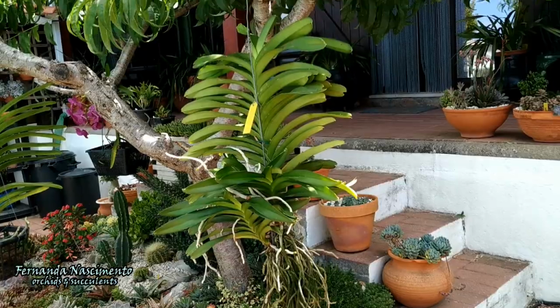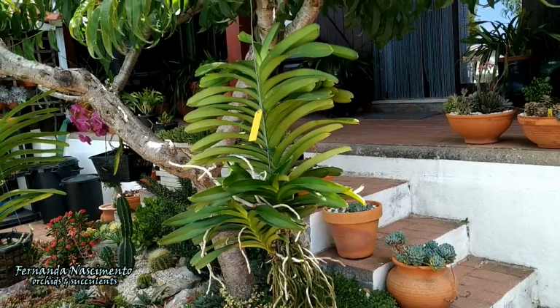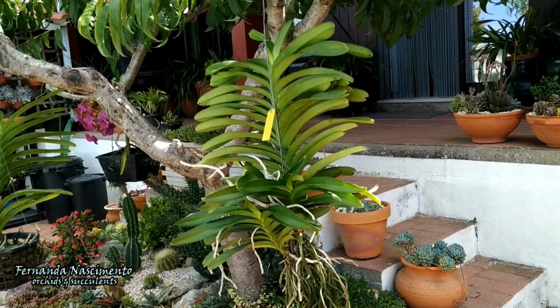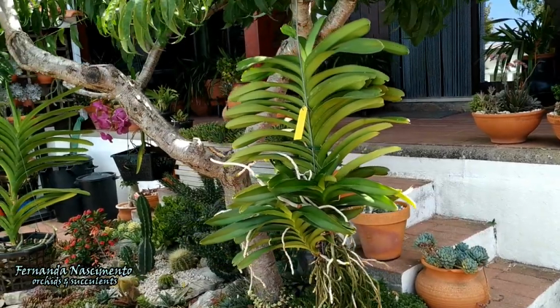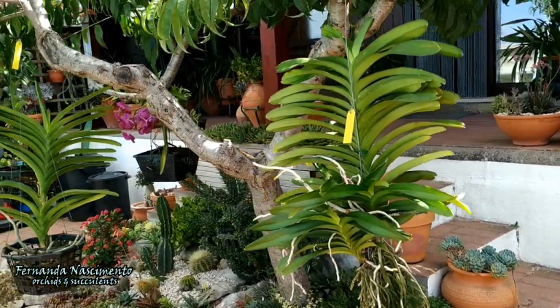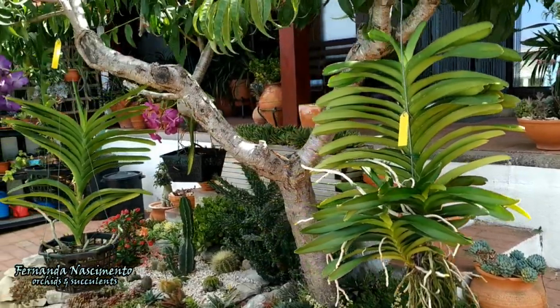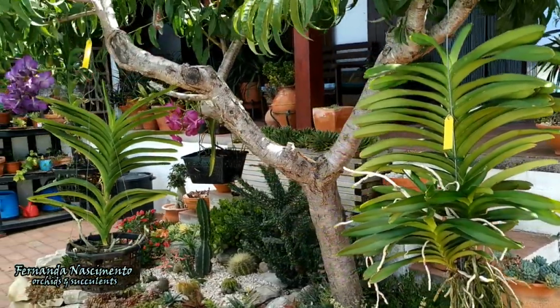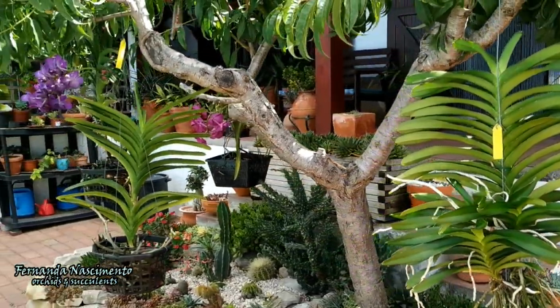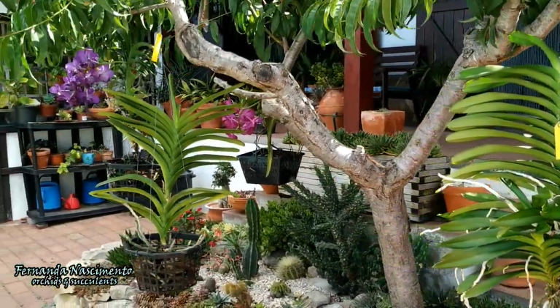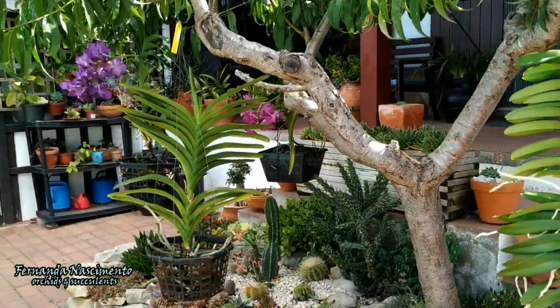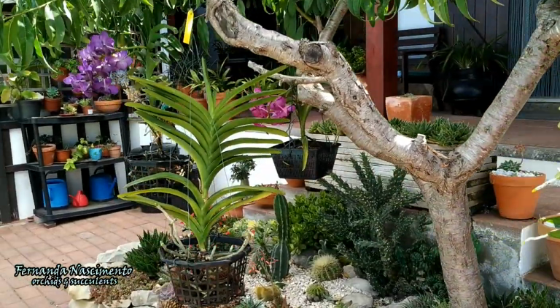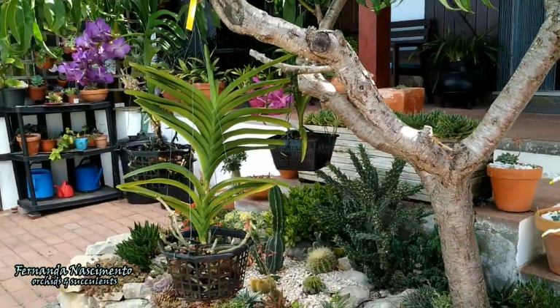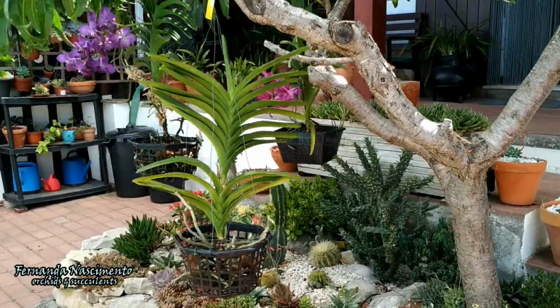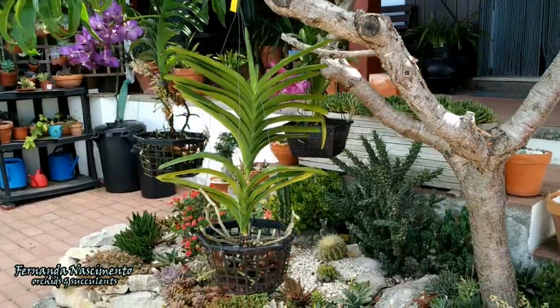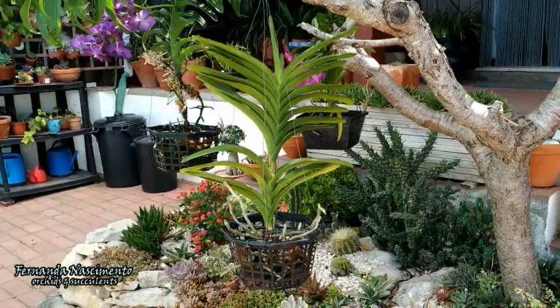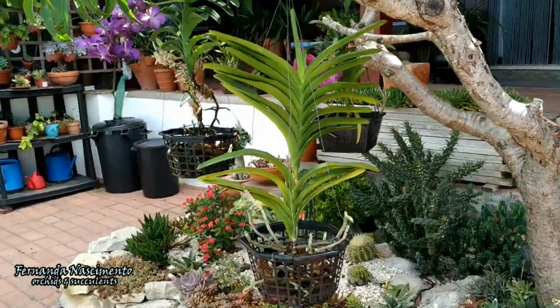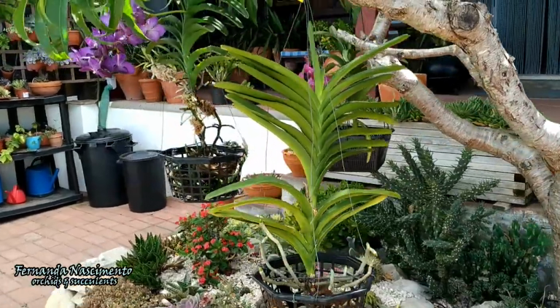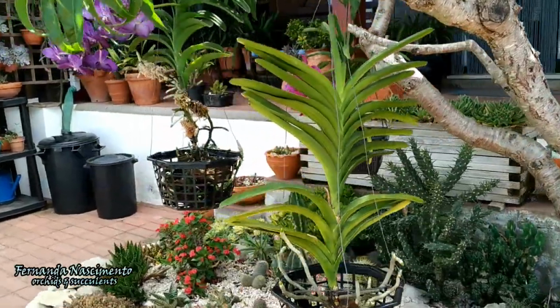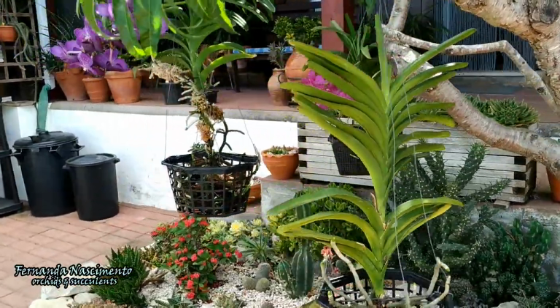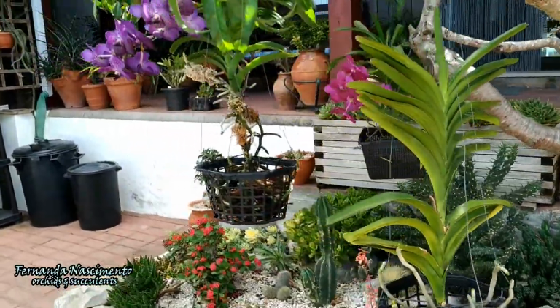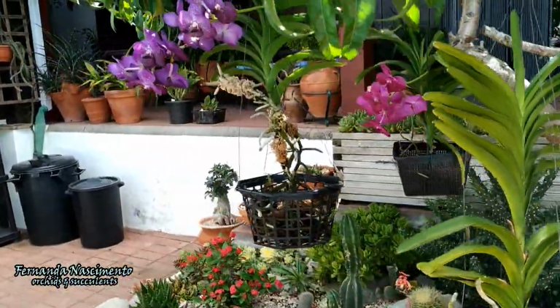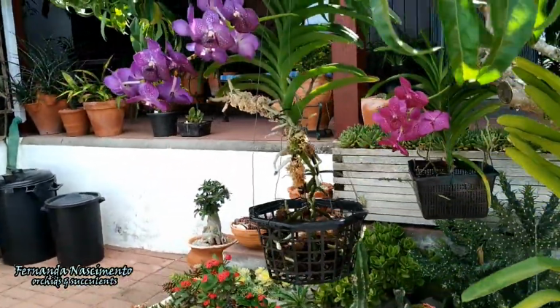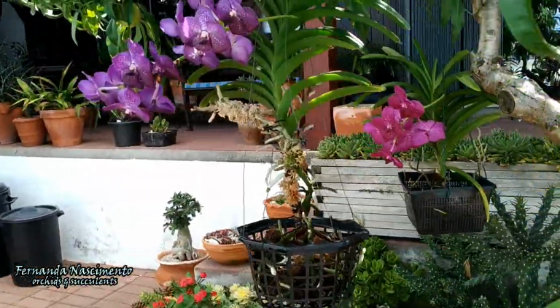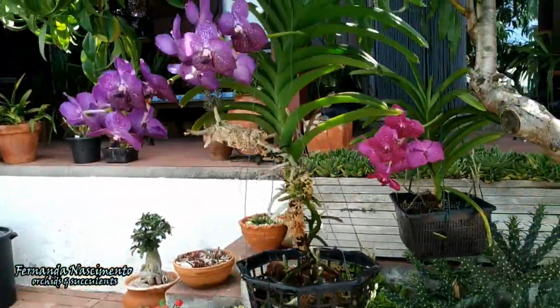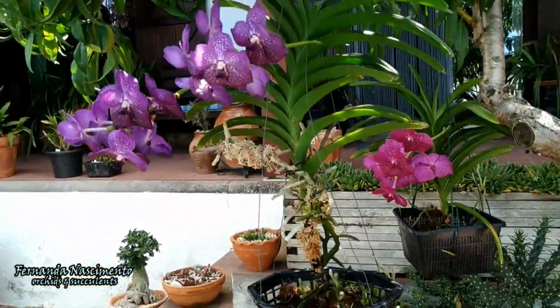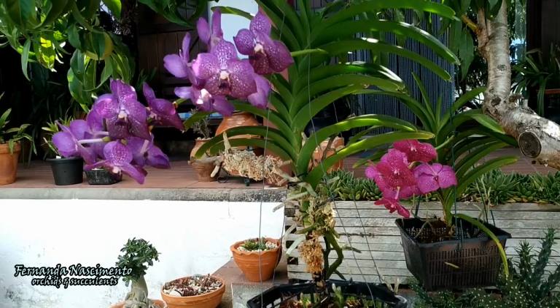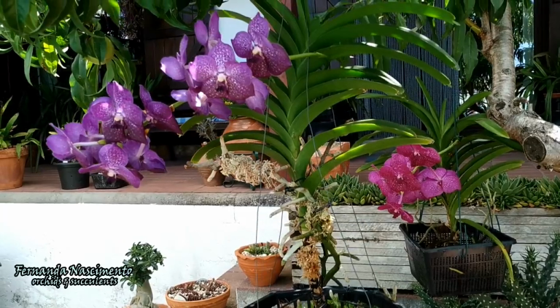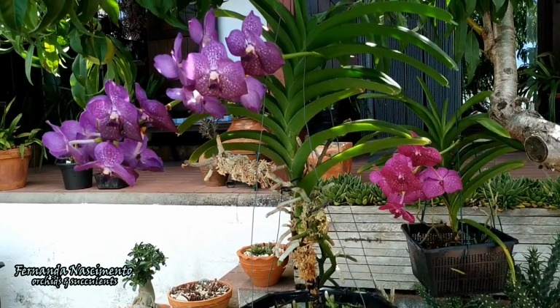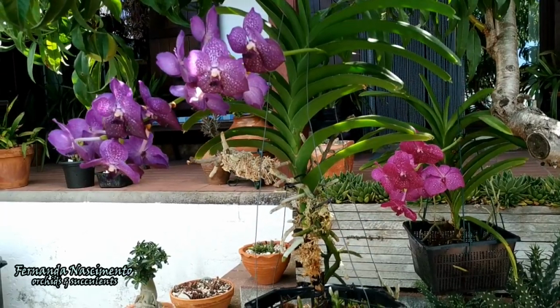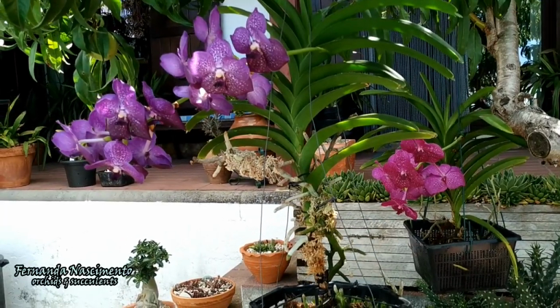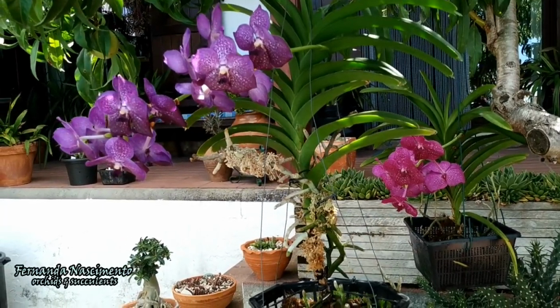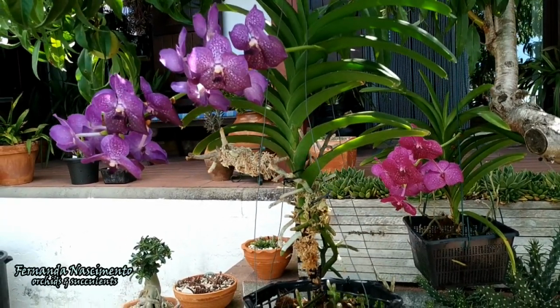Hi everyone! Thanks for being here for another orchid video. Today we will talk about my large vandas. They are out here in my patio, hanging from the branches of this peach tree.